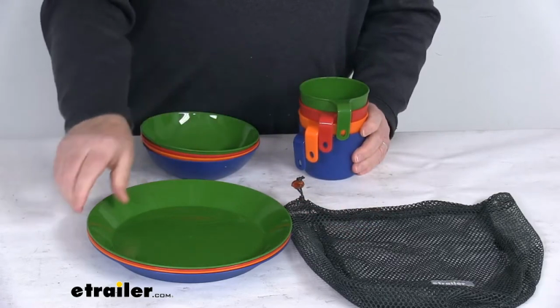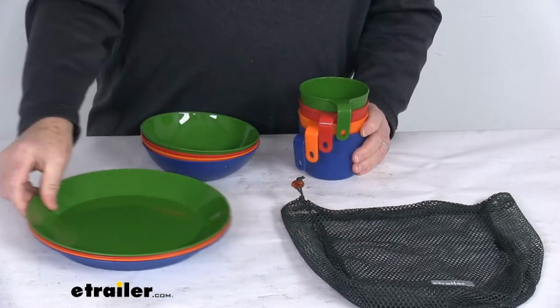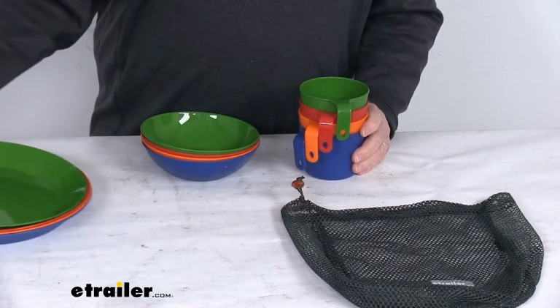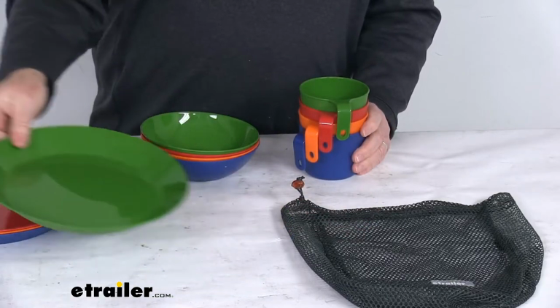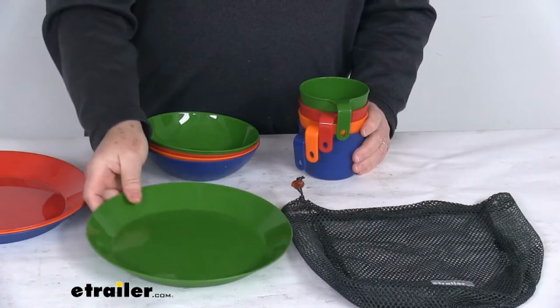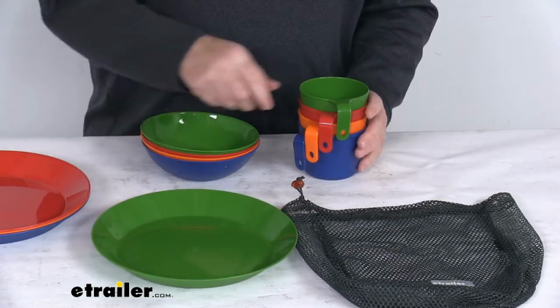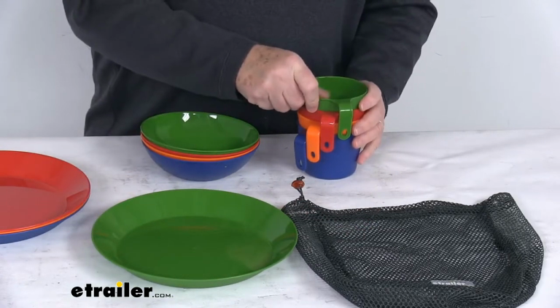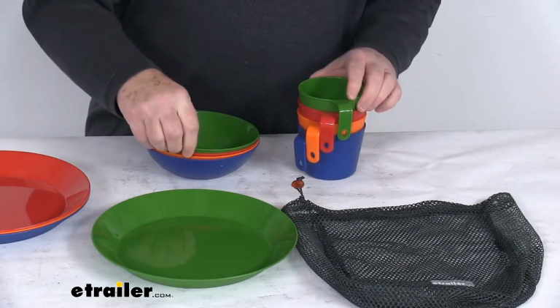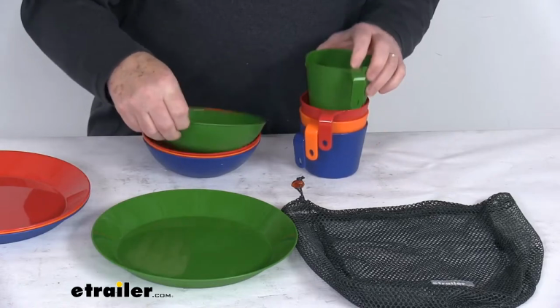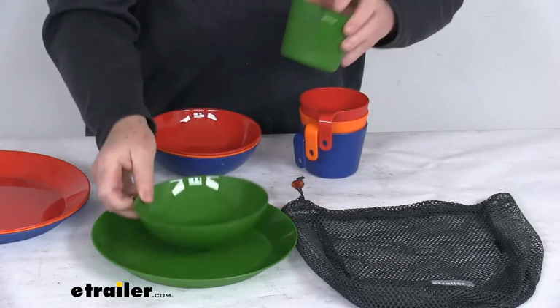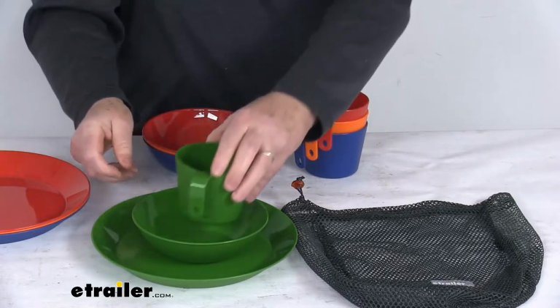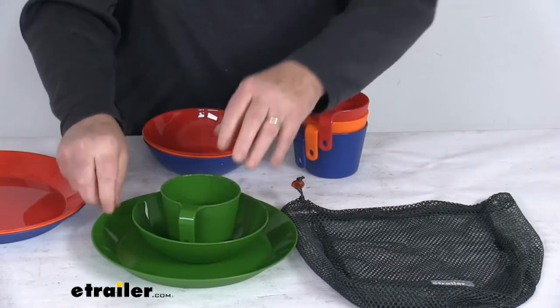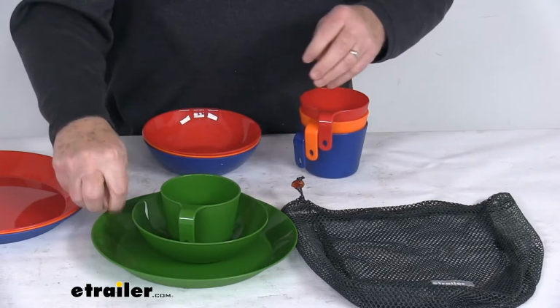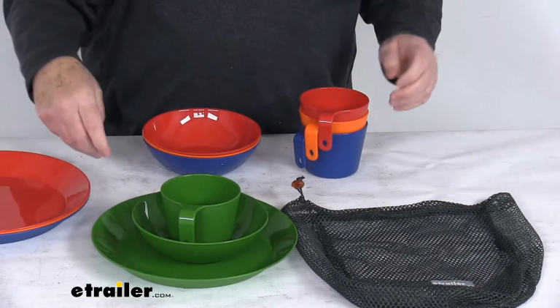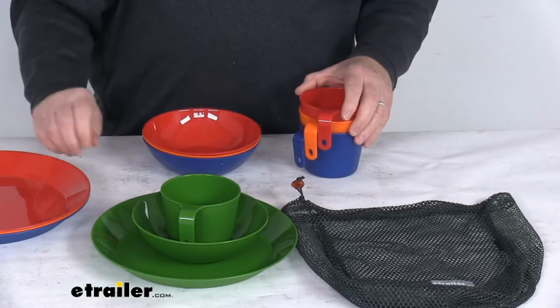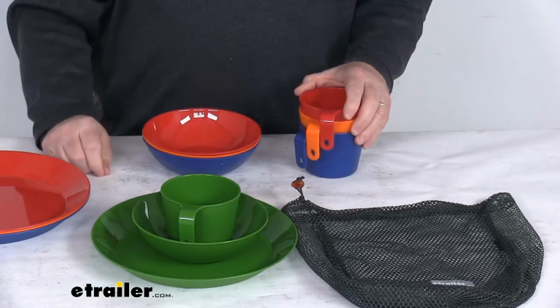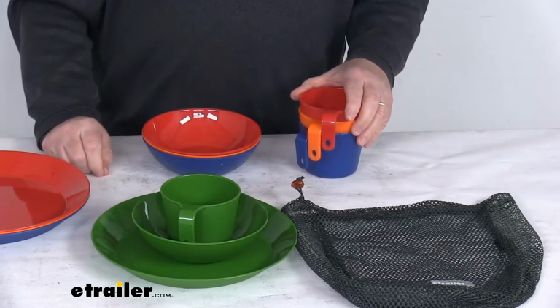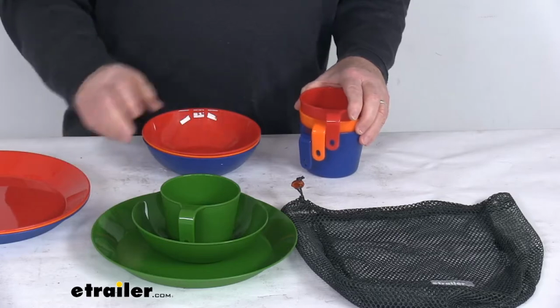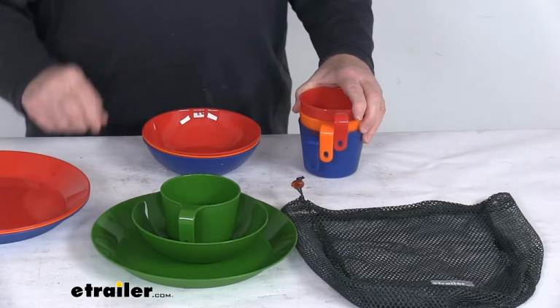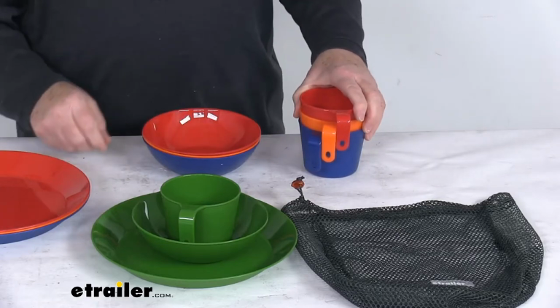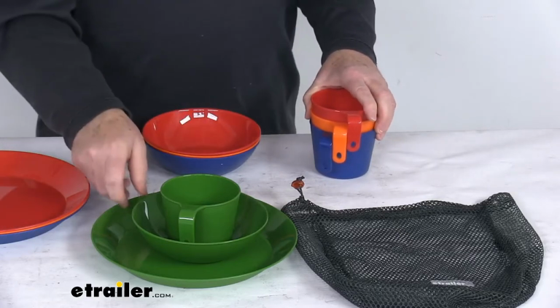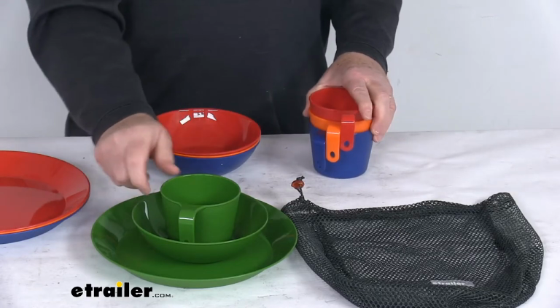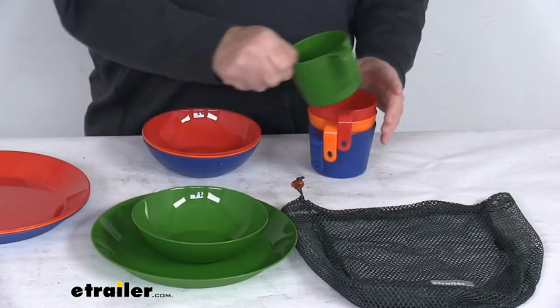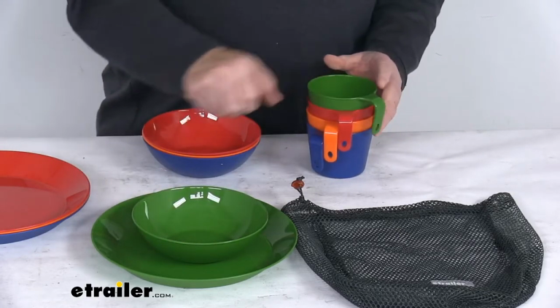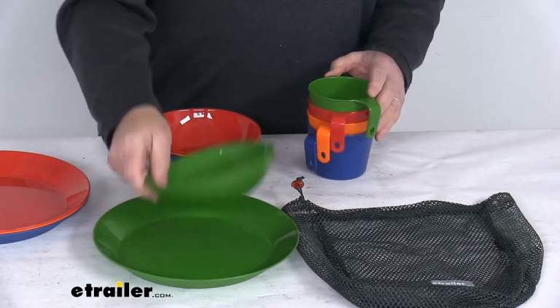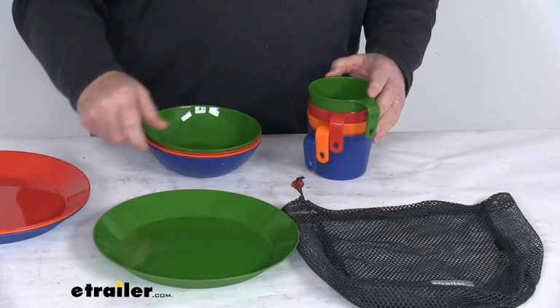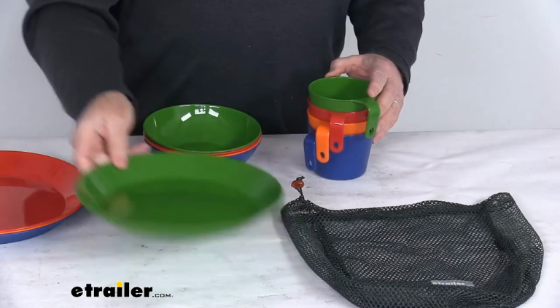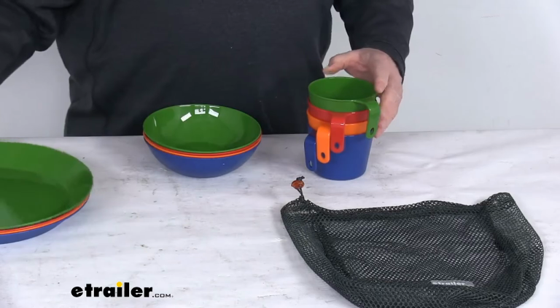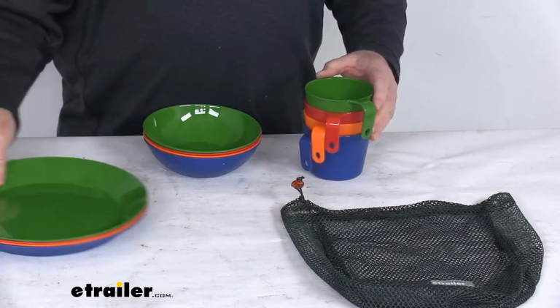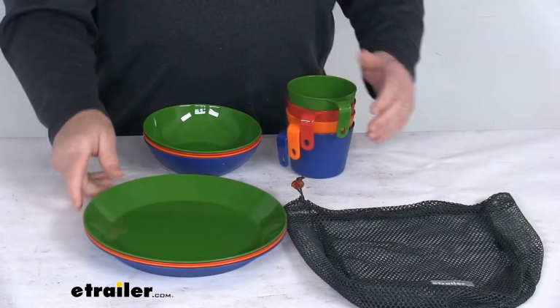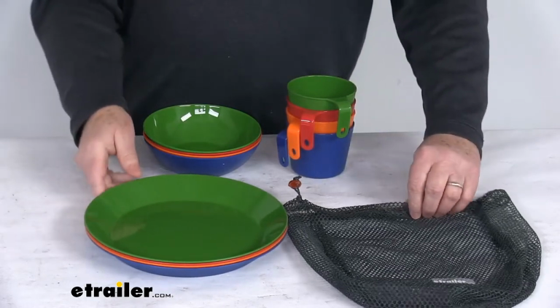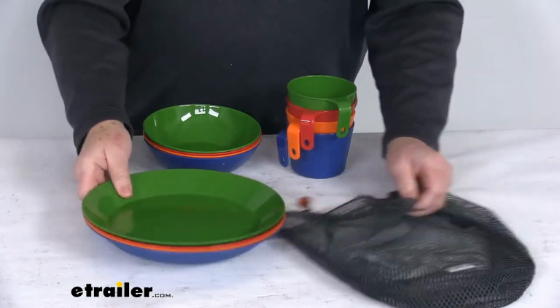The pieces are all different colors to give you personalized table settings. So you put all the green together, all the other colors together, so you know what each person used.